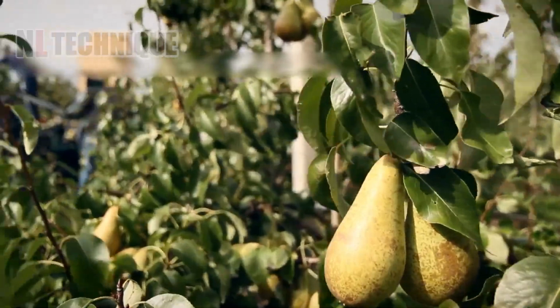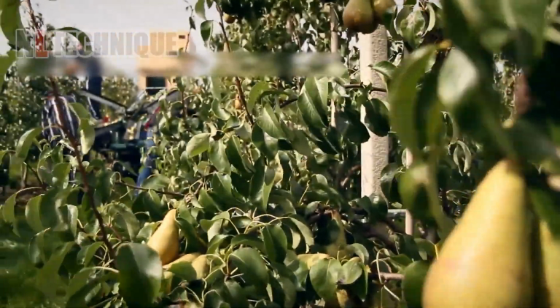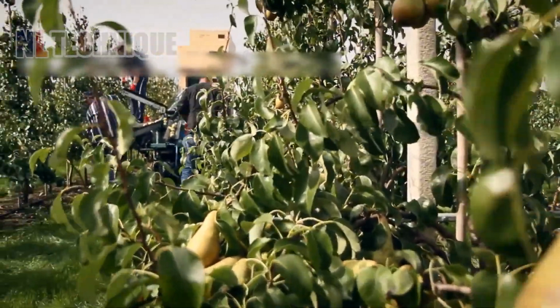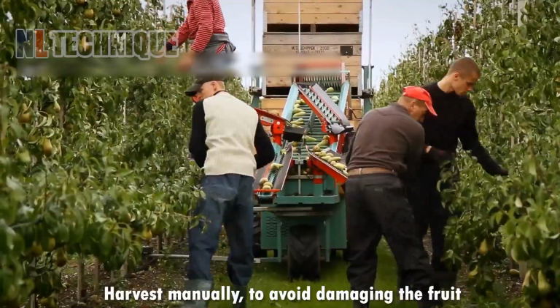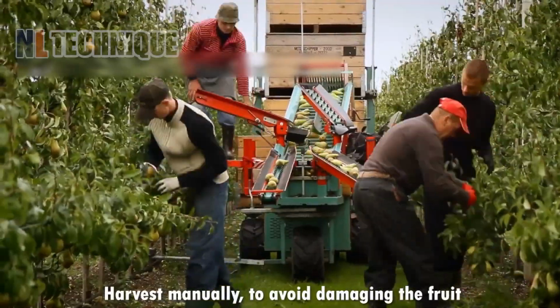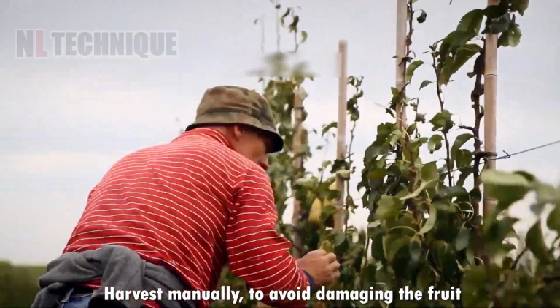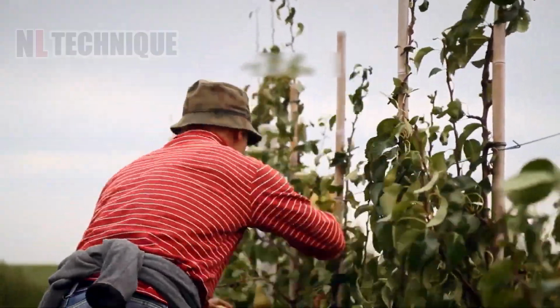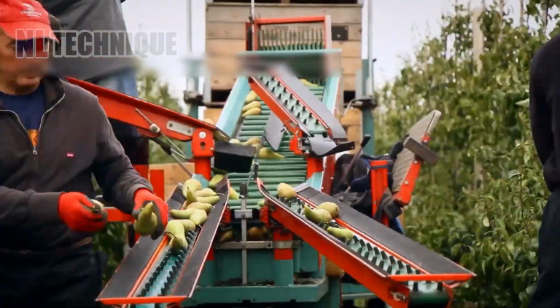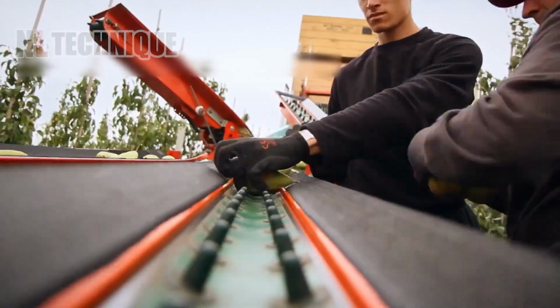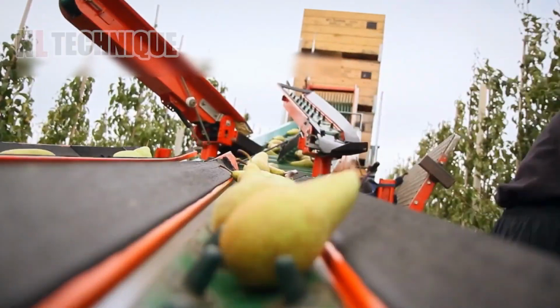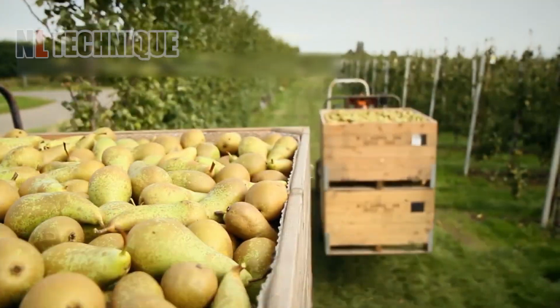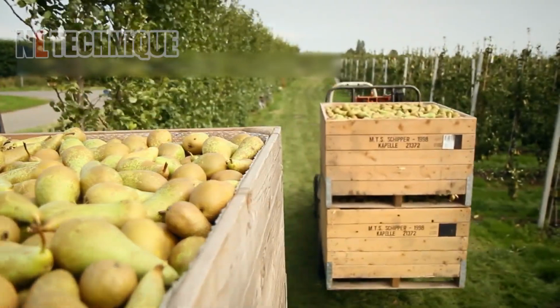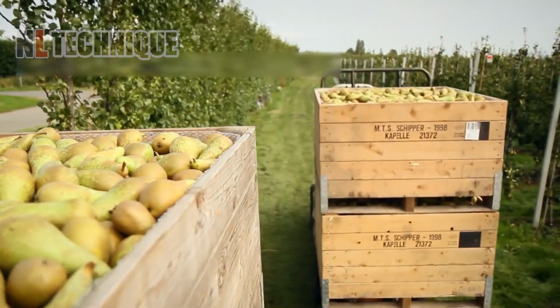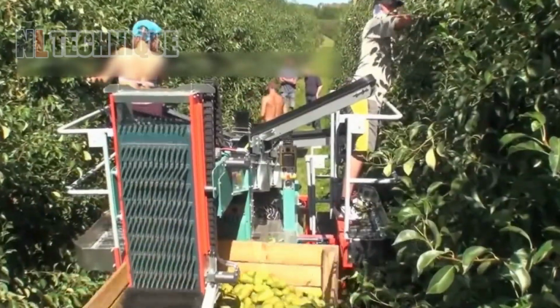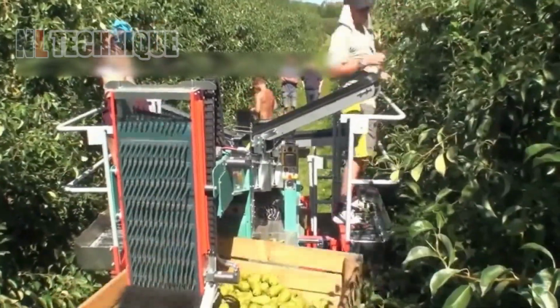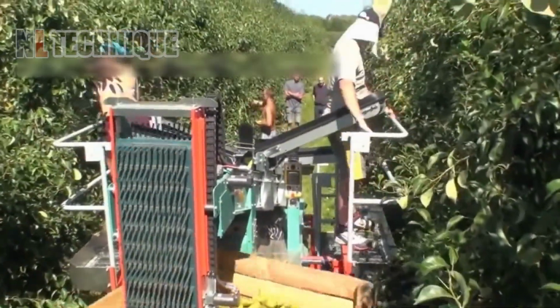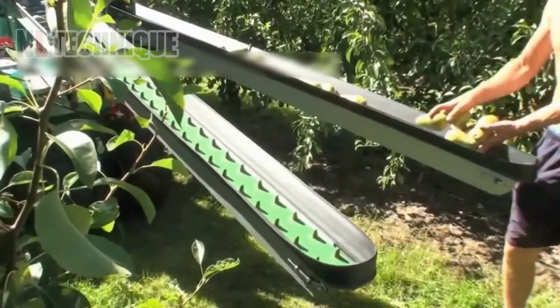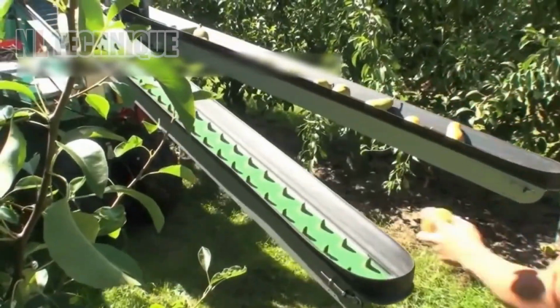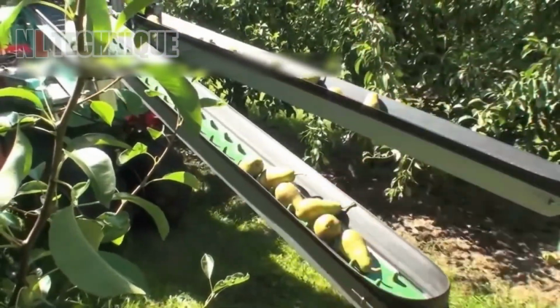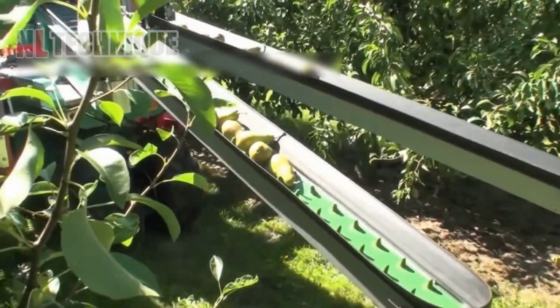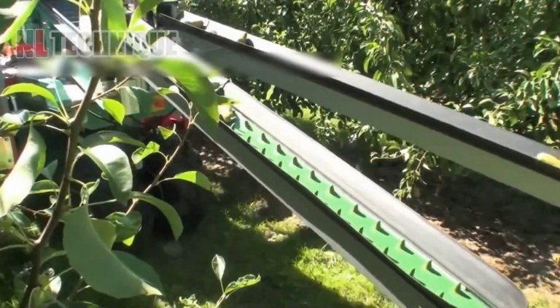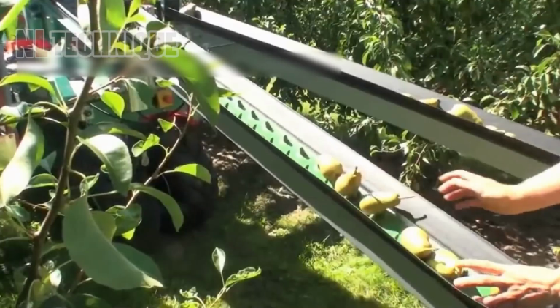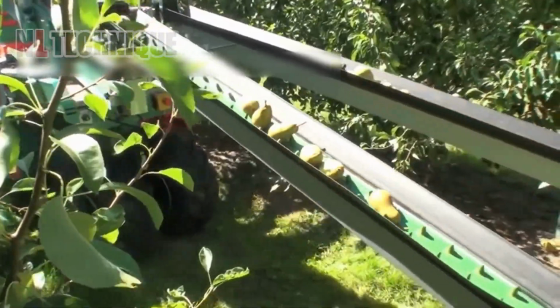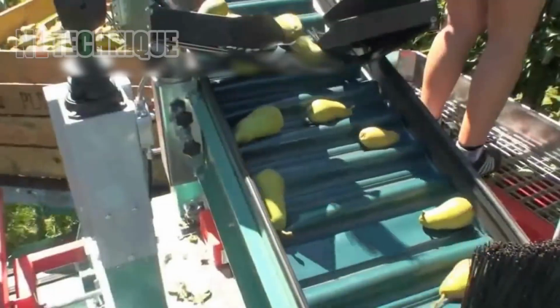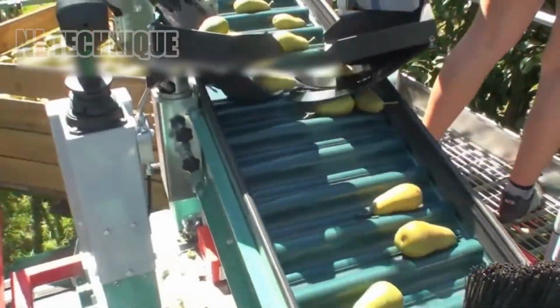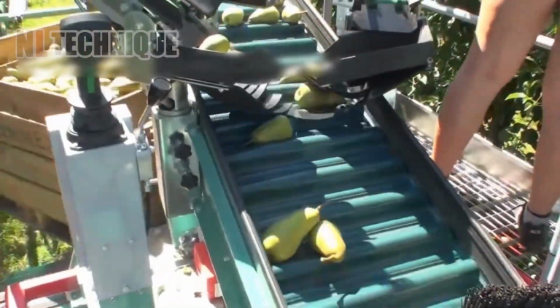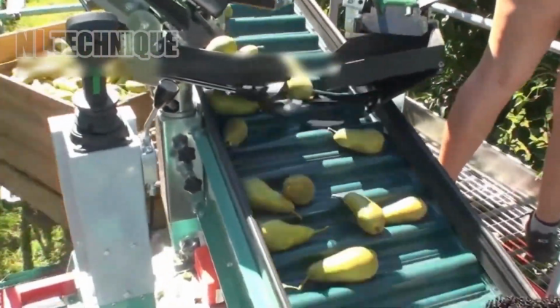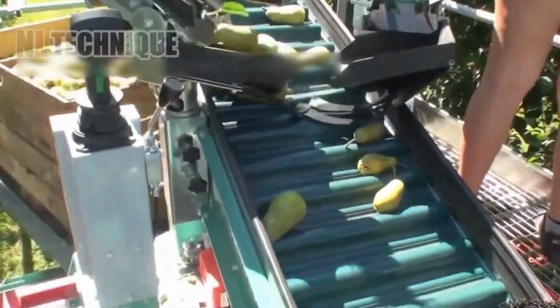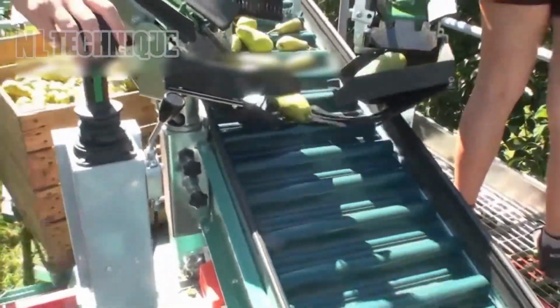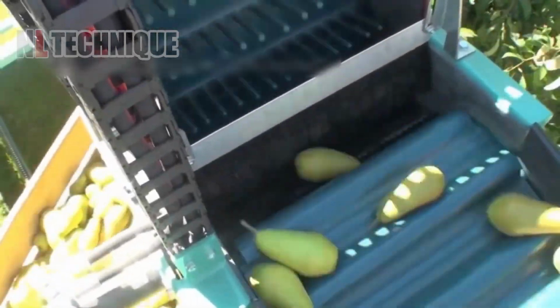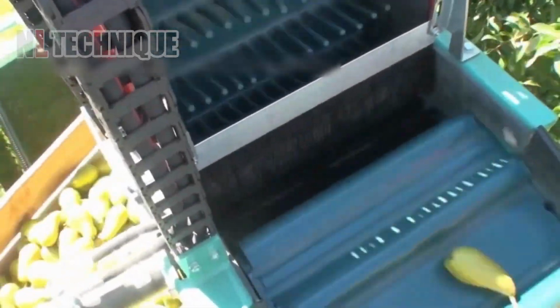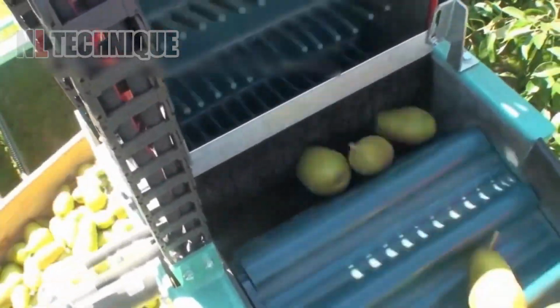Modern pear harvesting machines blend traditional handpicking with advanced technology. Farmers hand harvest pears, placing them onto the machine's conveyor for gentle transport and storage, ensuring no bruising occurs.